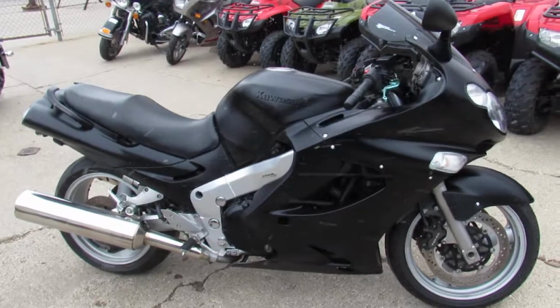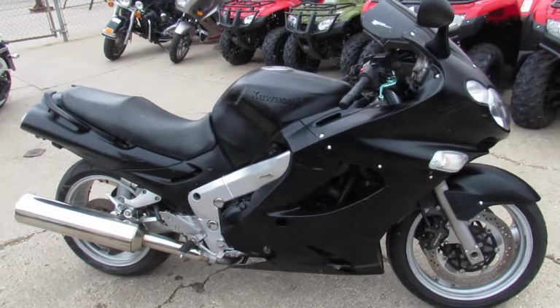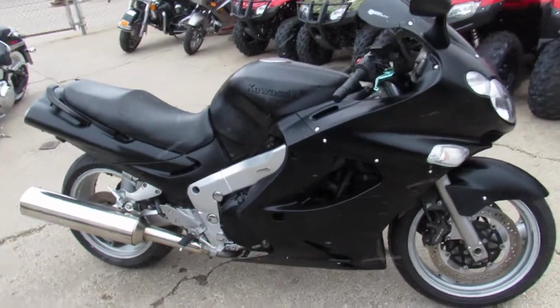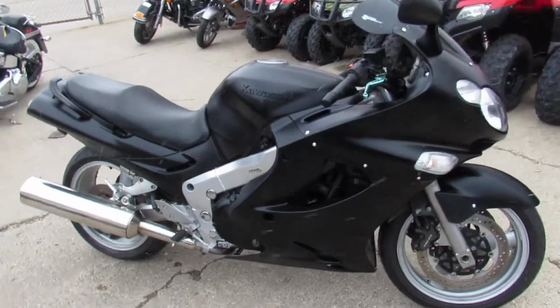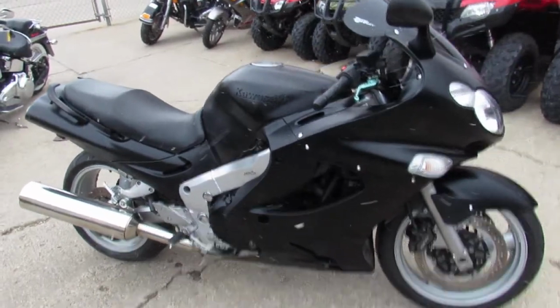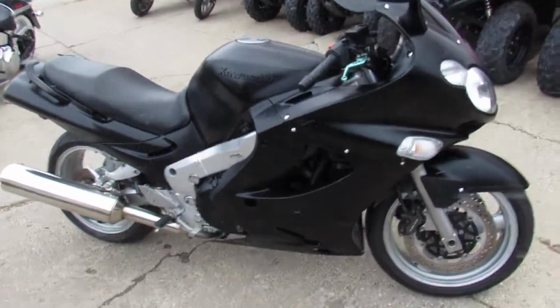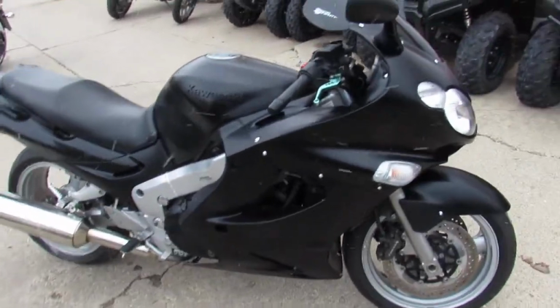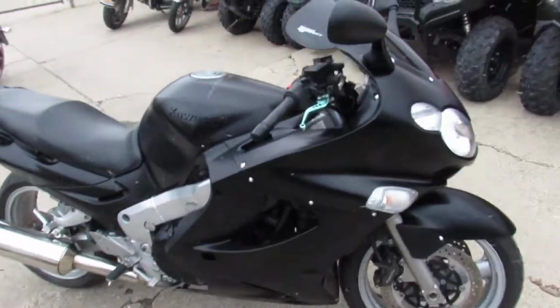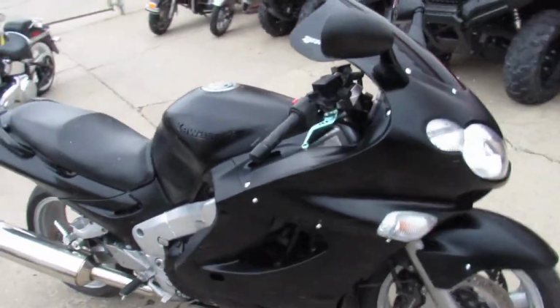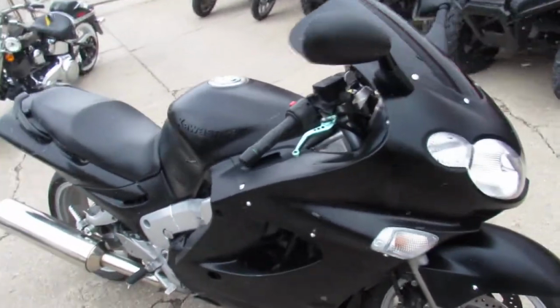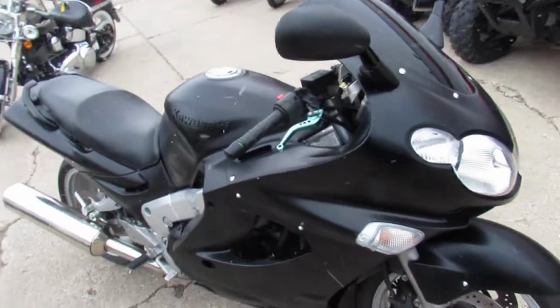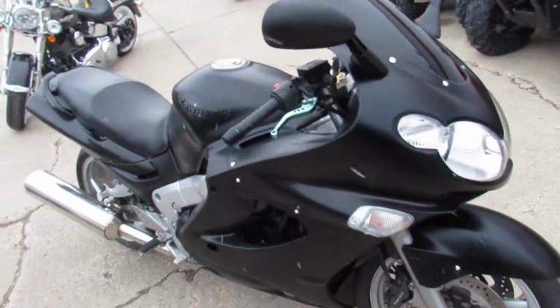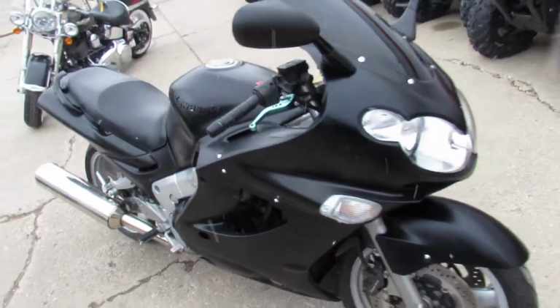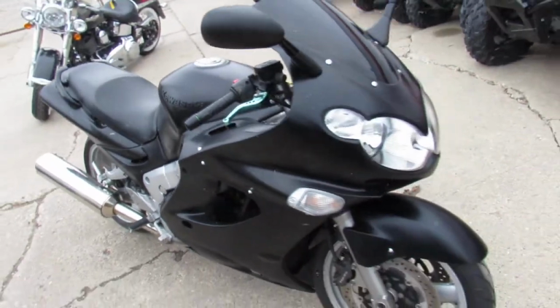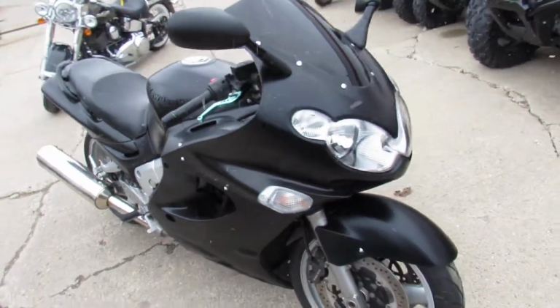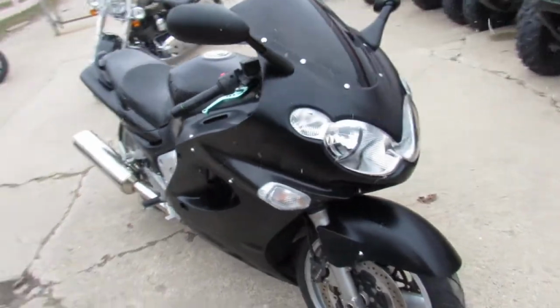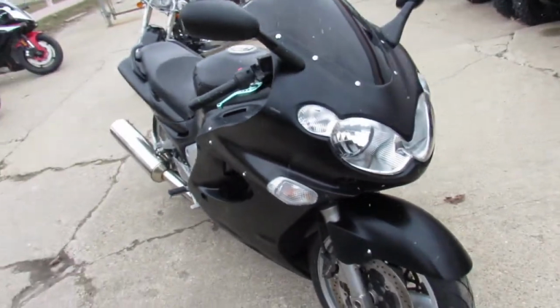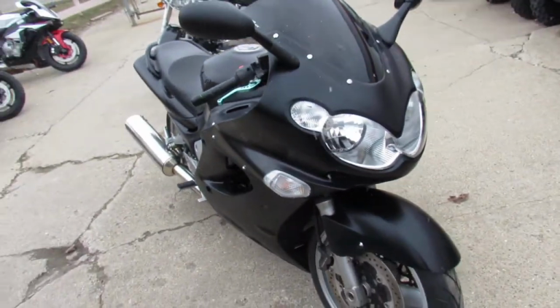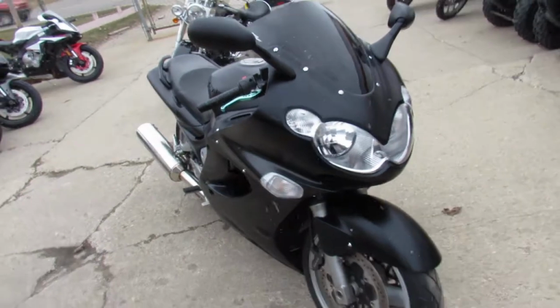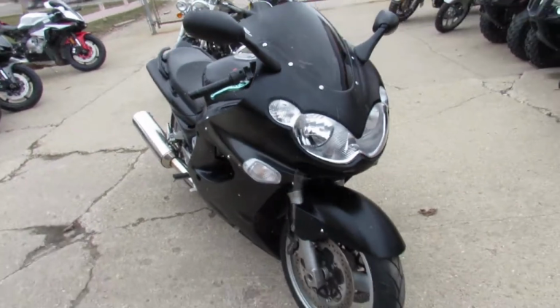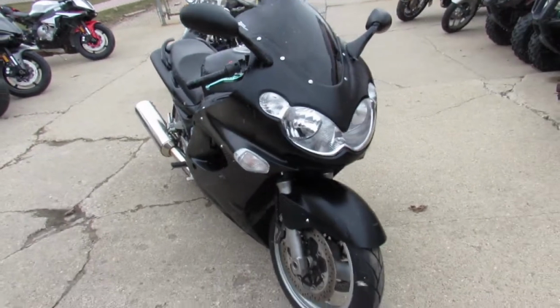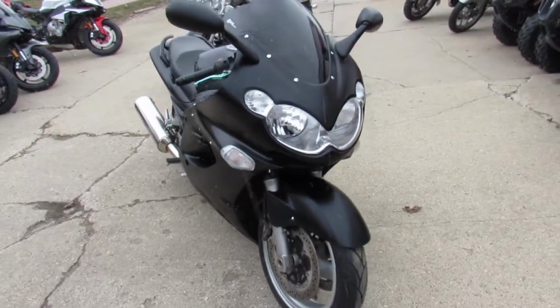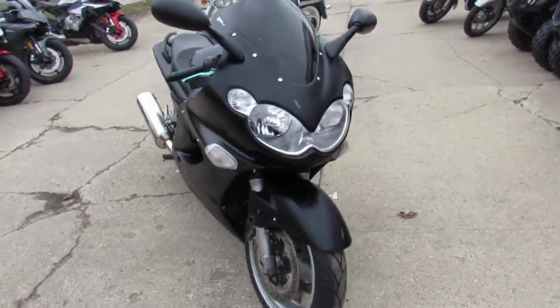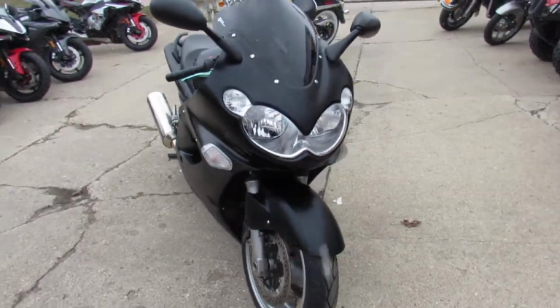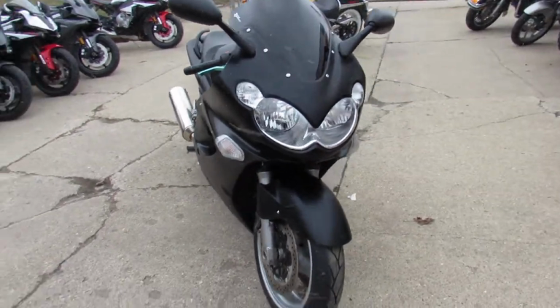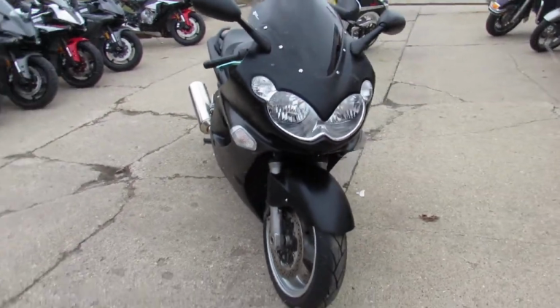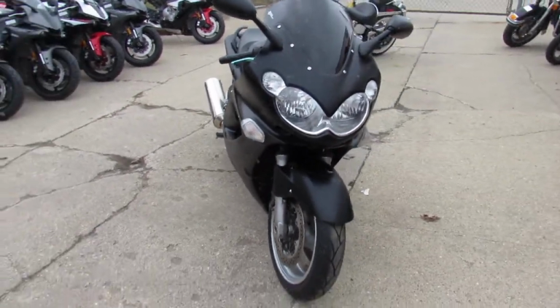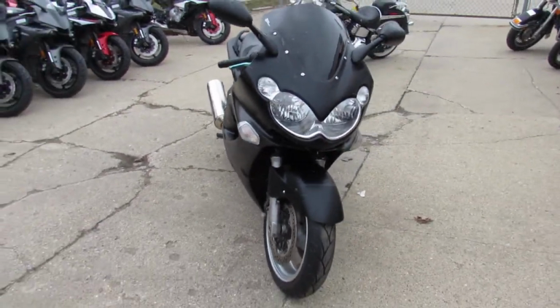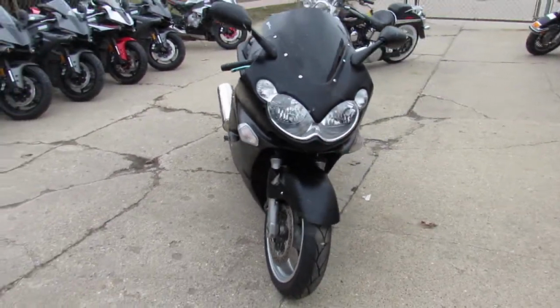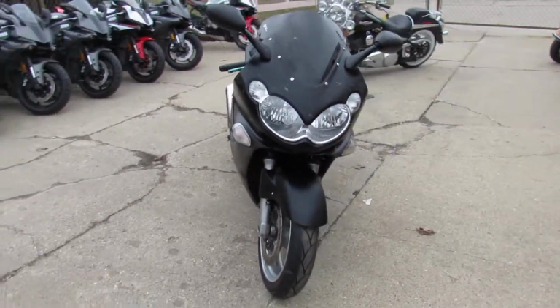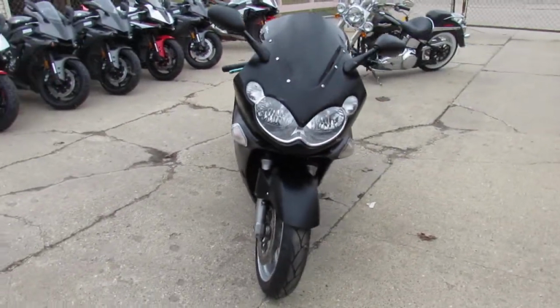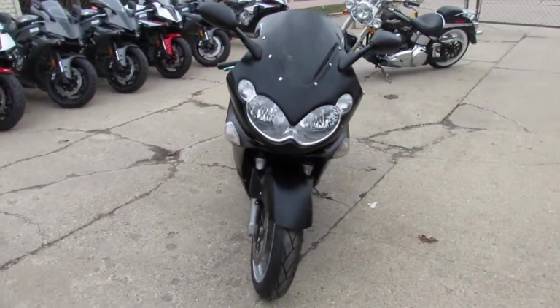Hey, anybody looking for a nice used sport bike? We got them here at Approval Power Sports. We got over 250 used sport bikes, over 600 used bikes in our showroom.